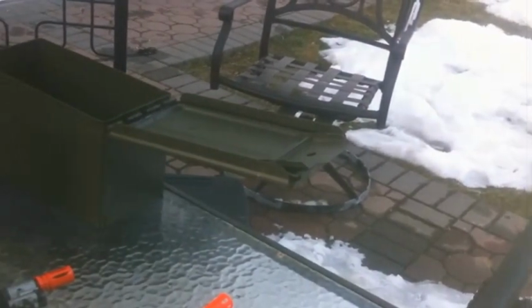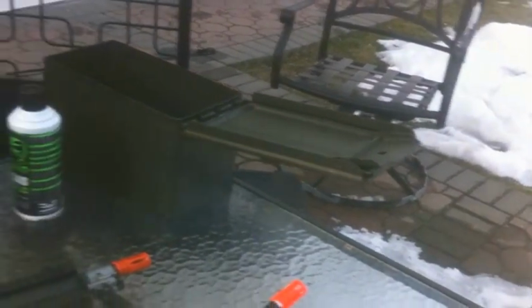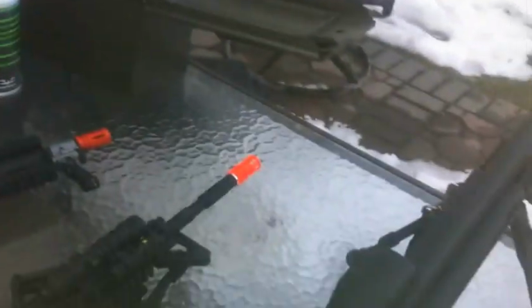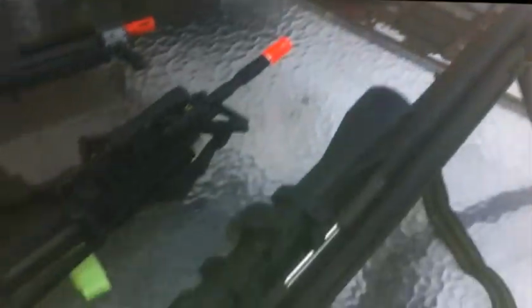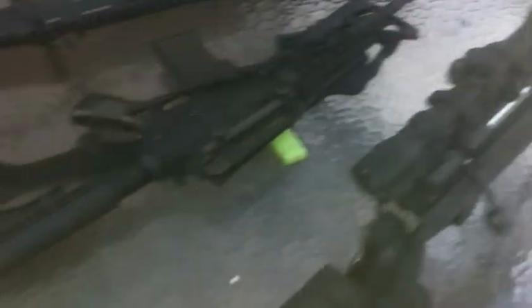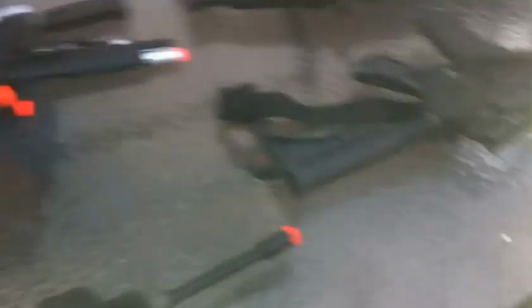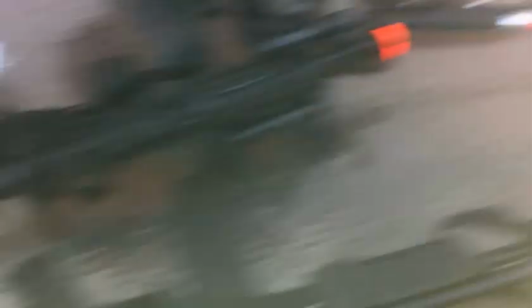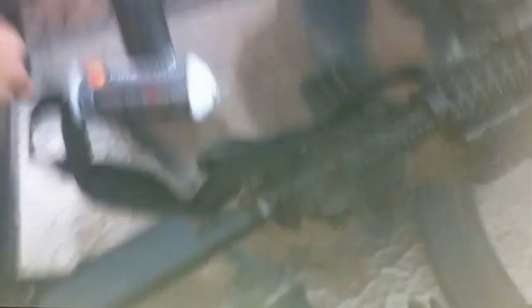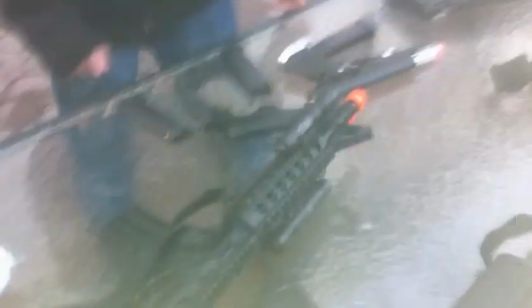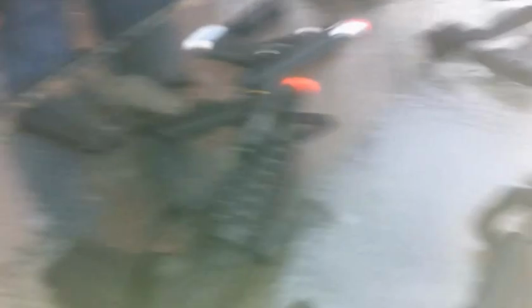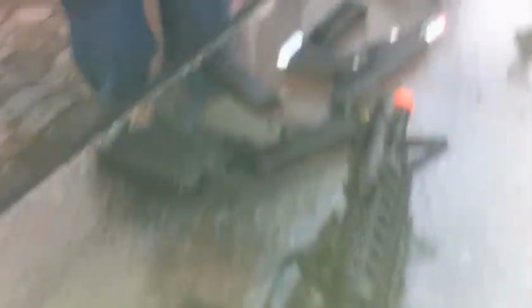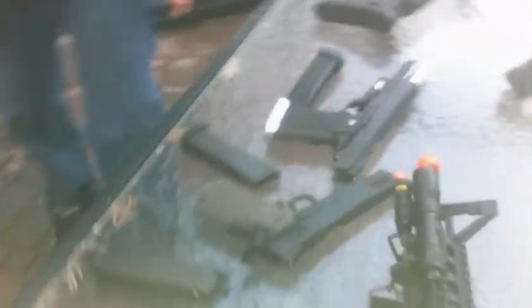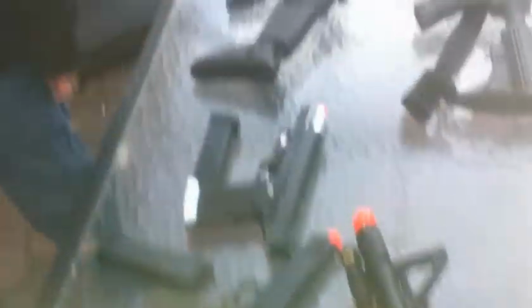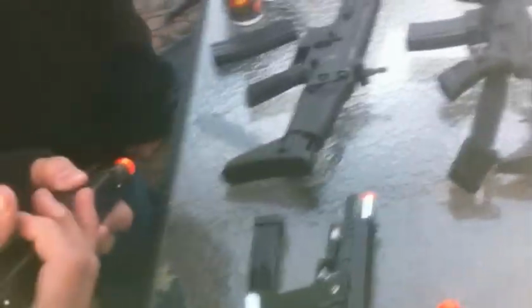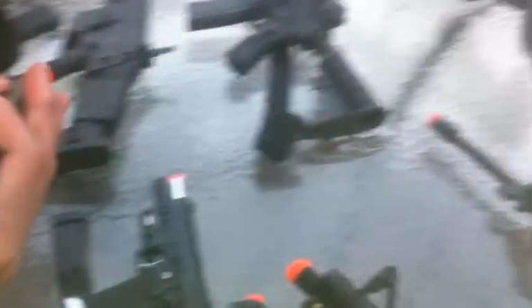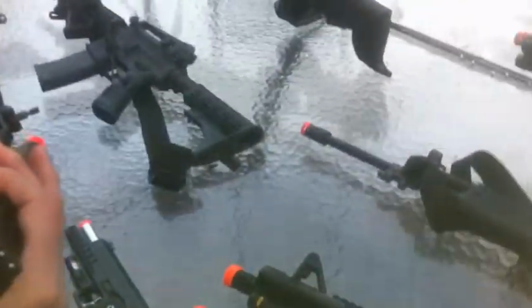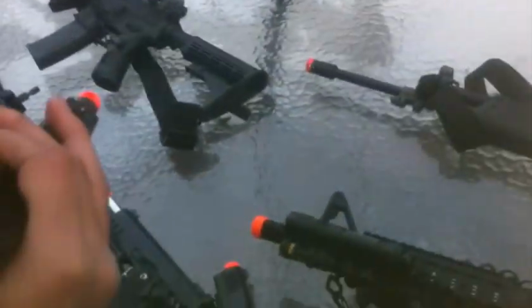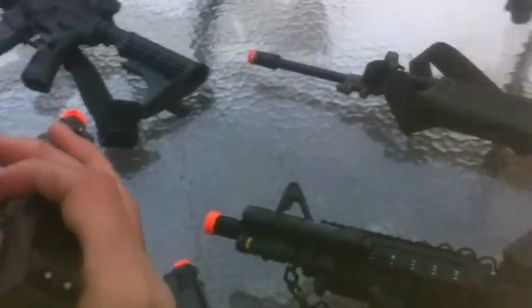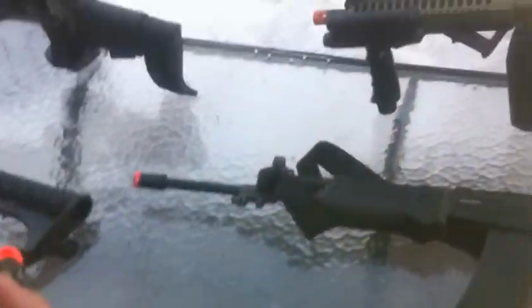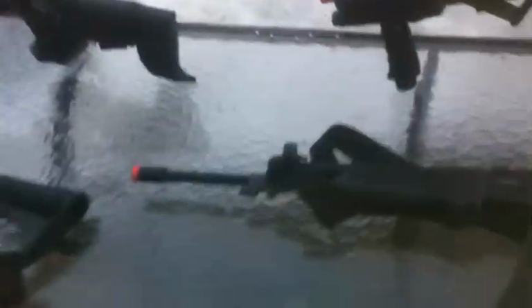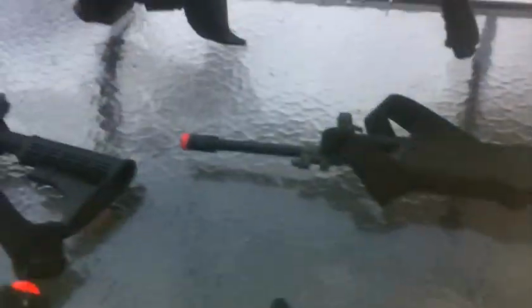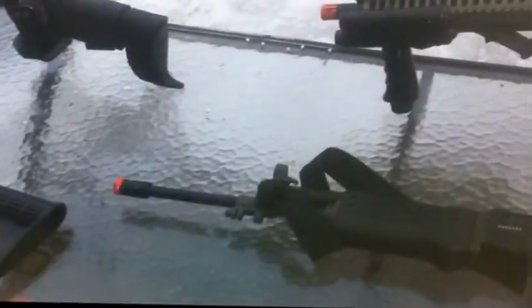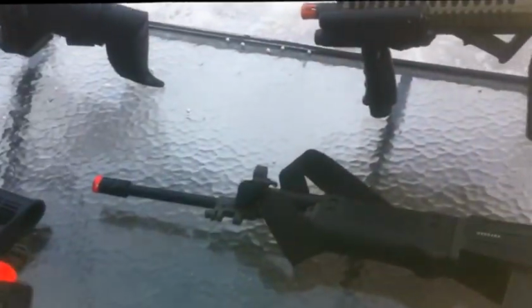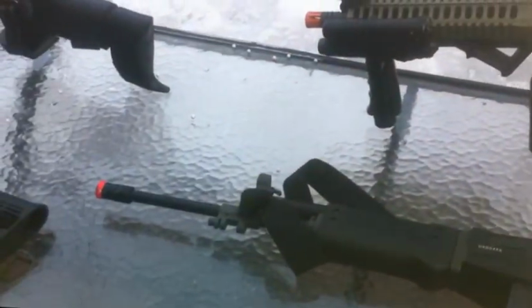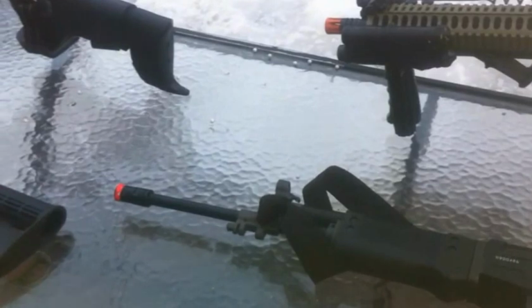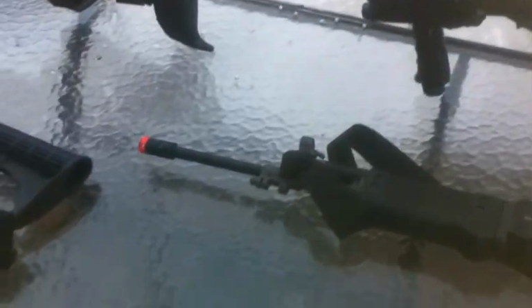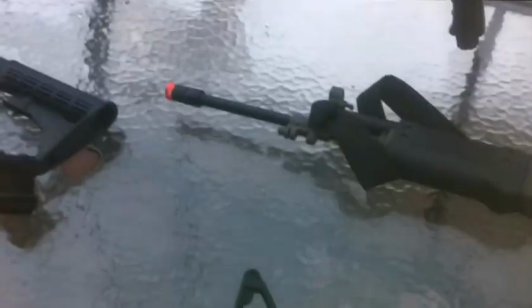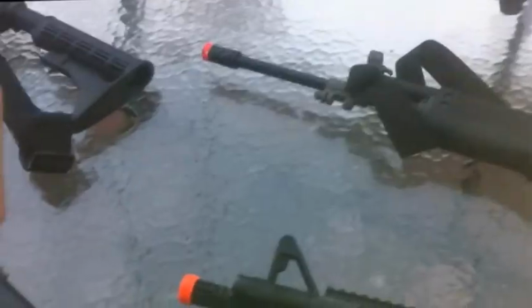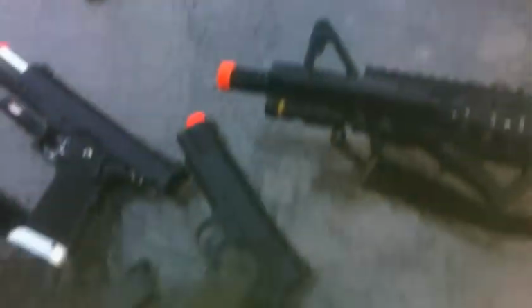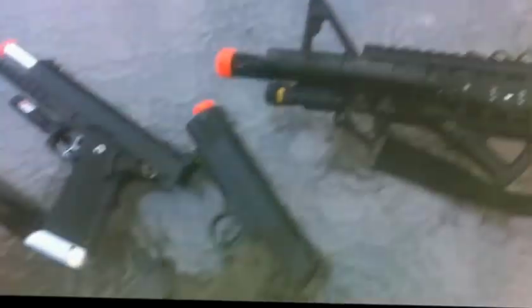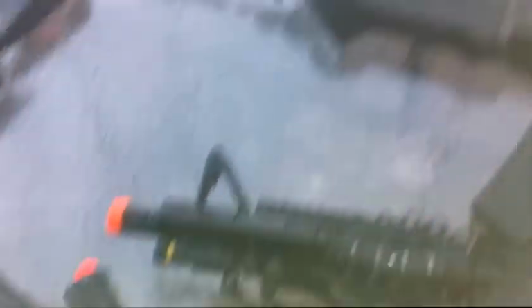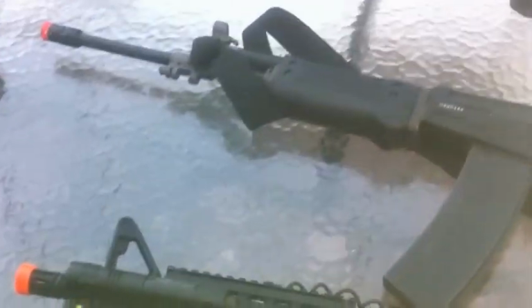We're going to do you guys a favor — we're going to show you how to field strip this. This also works for a Glock, and this MP44-3.